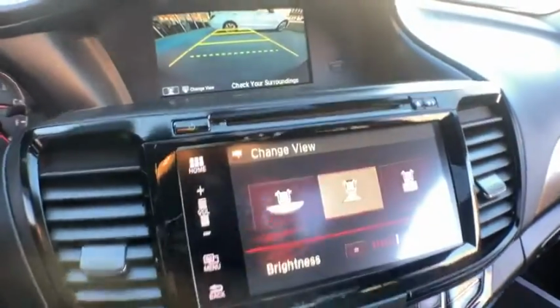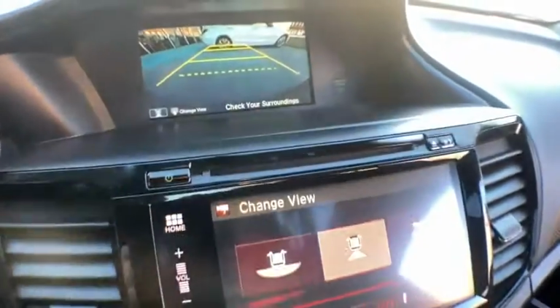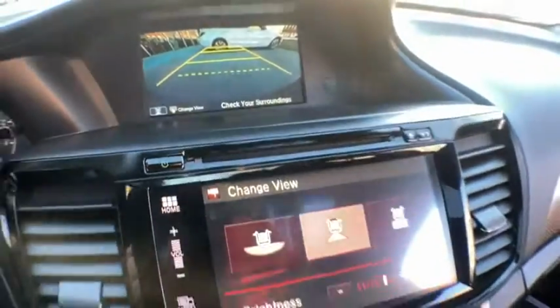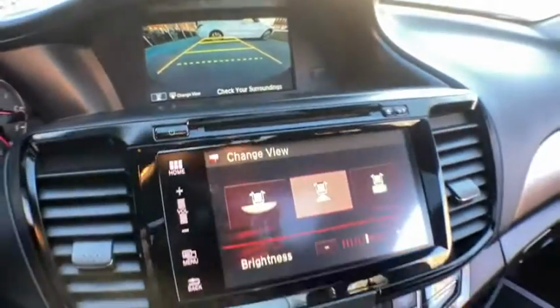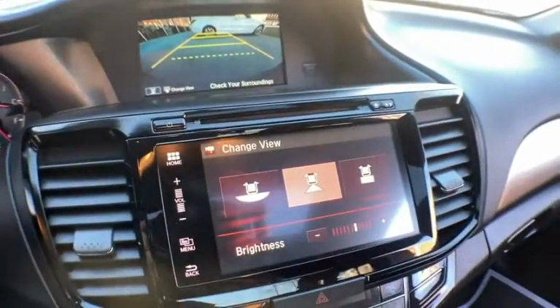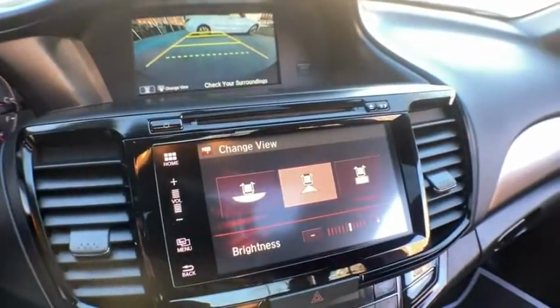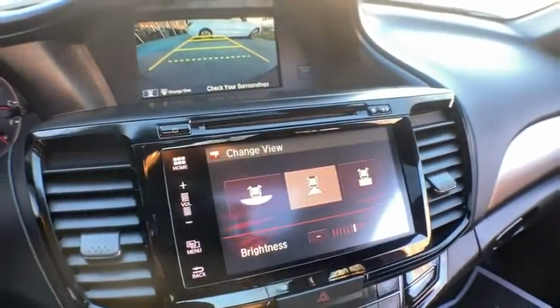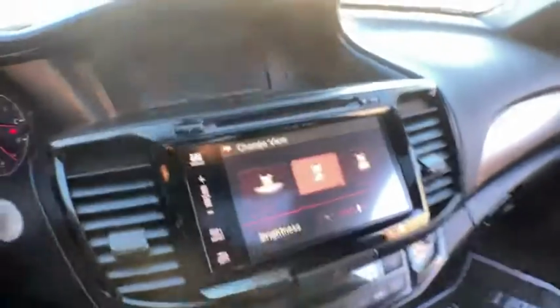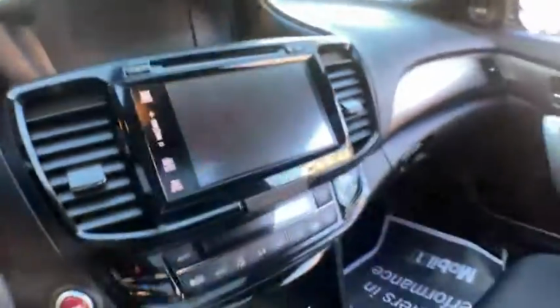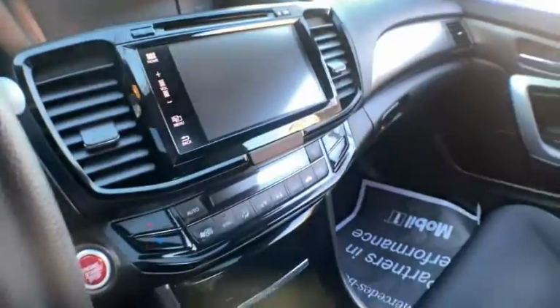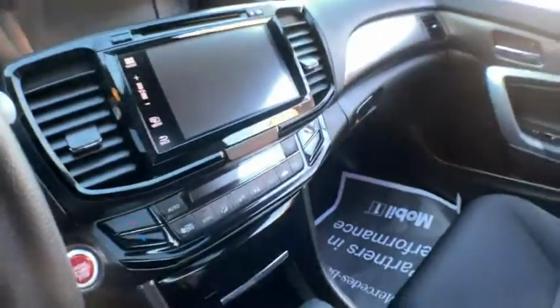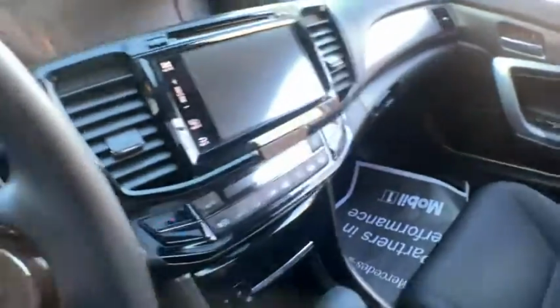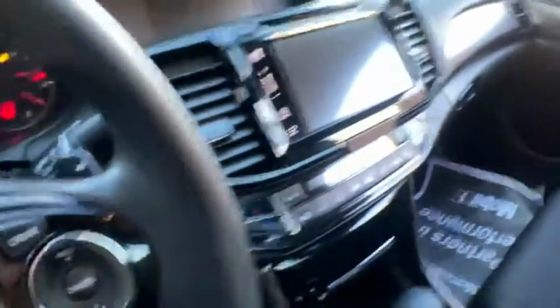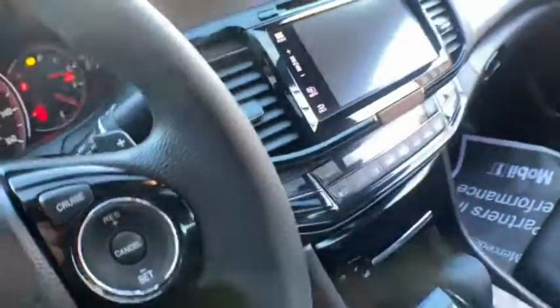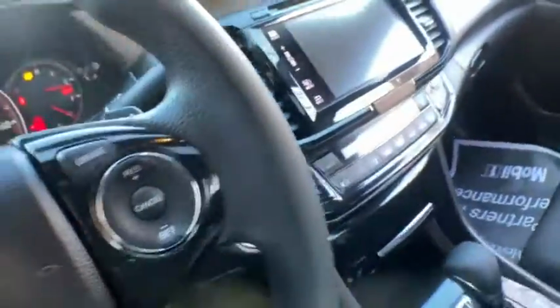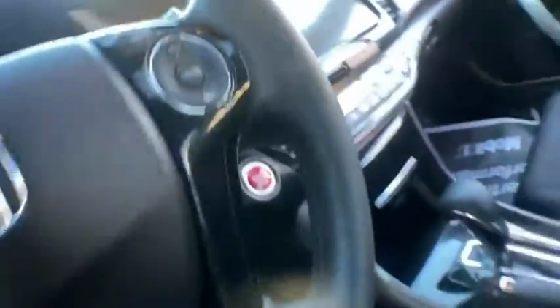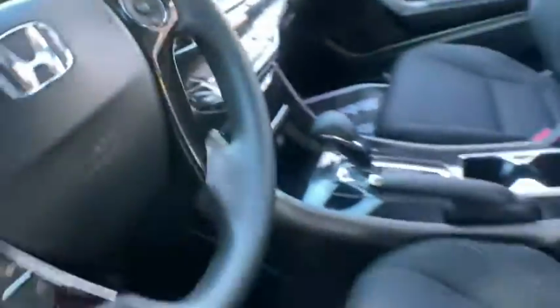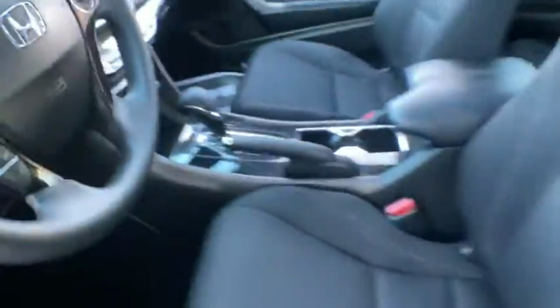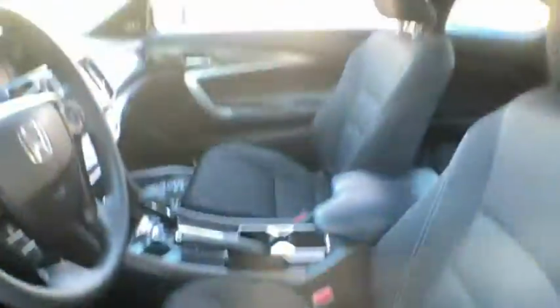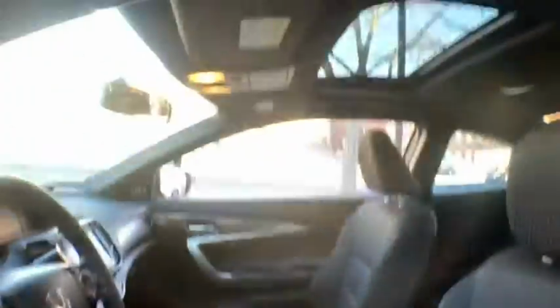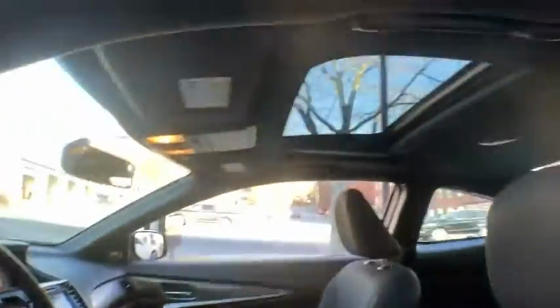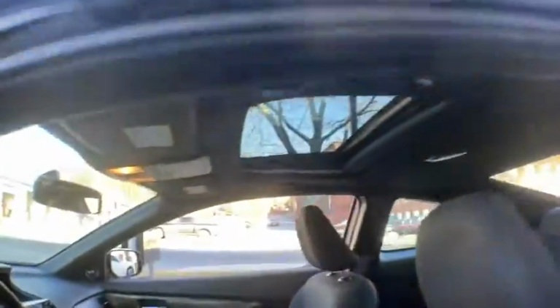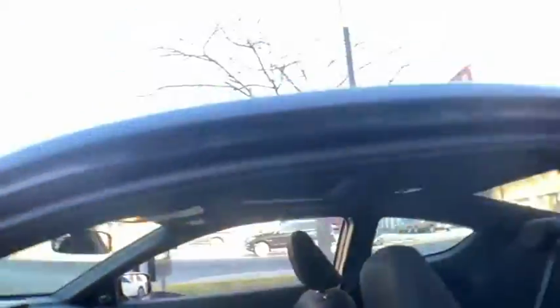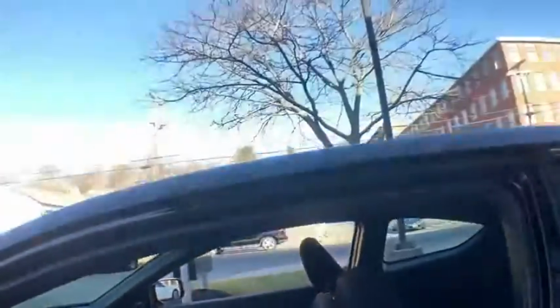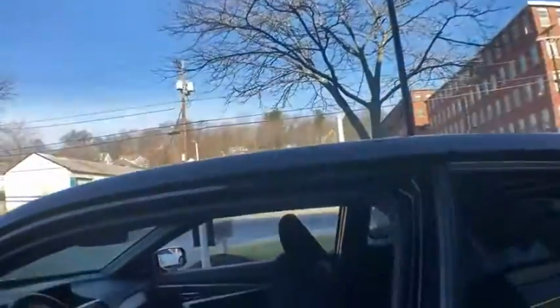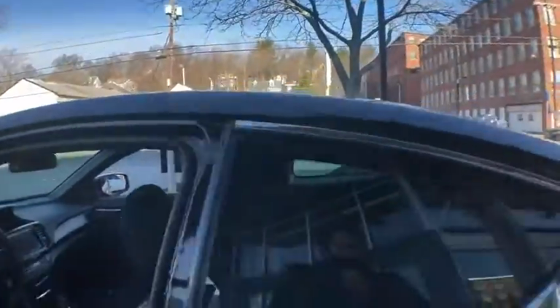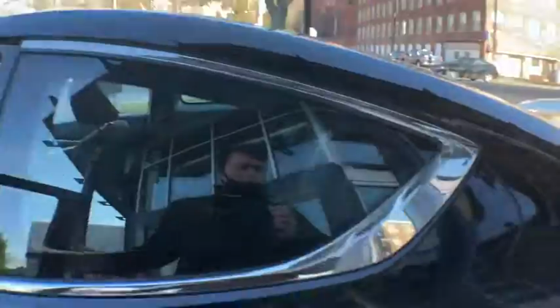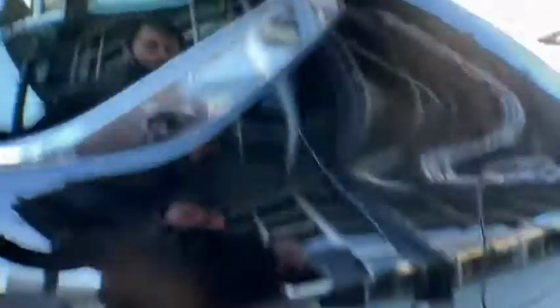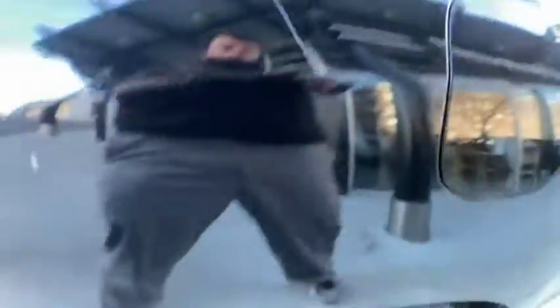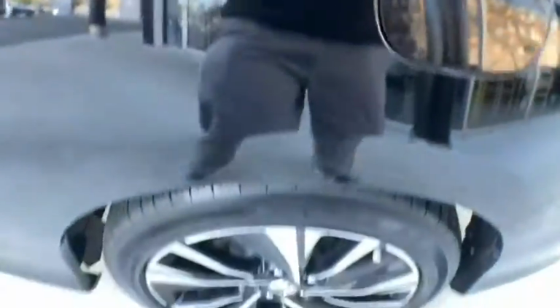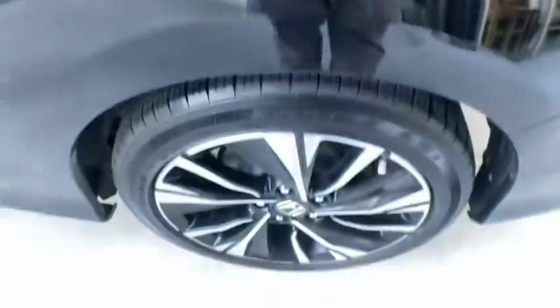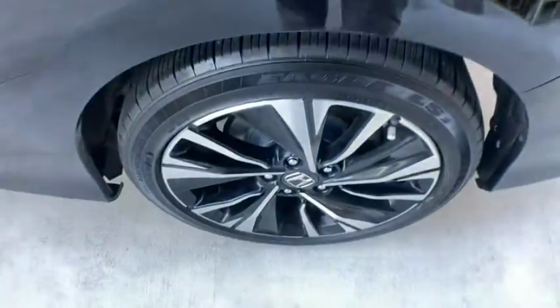Power windows, trip computer, power moonroof, remote keyless entry, panic alarm, overhead console, brake assist, tachometer, front bucket seats.